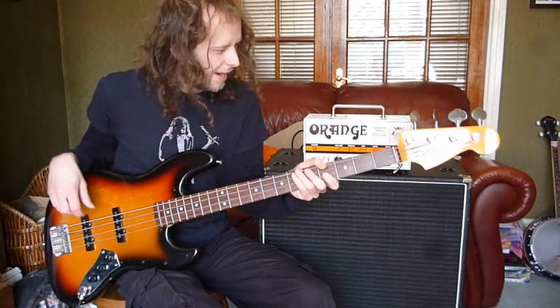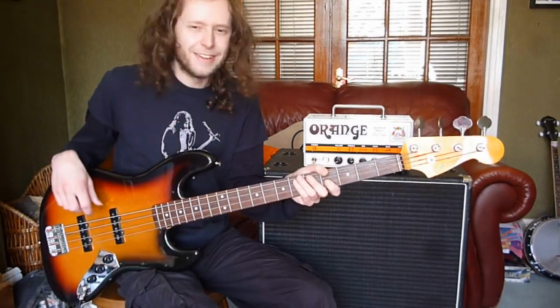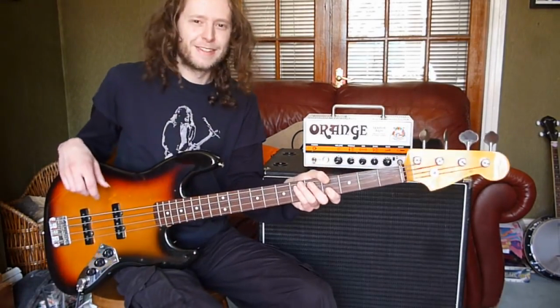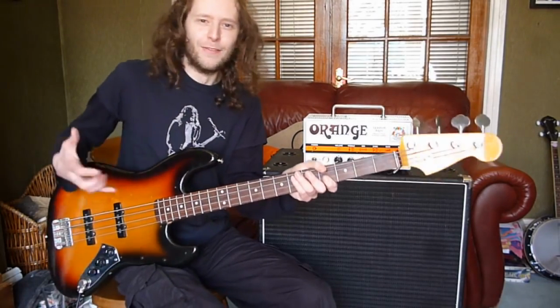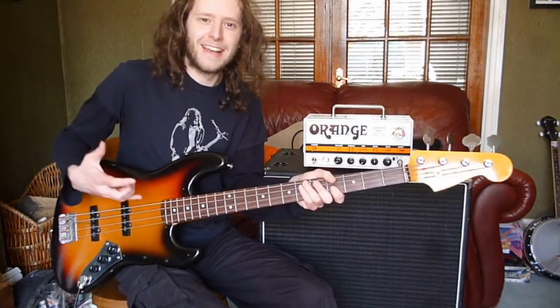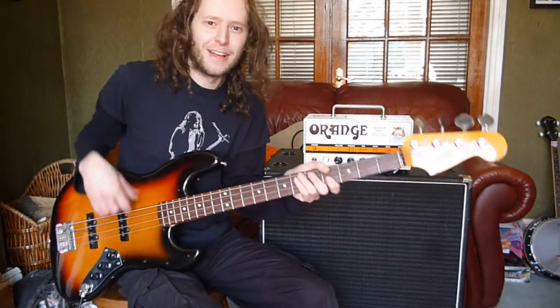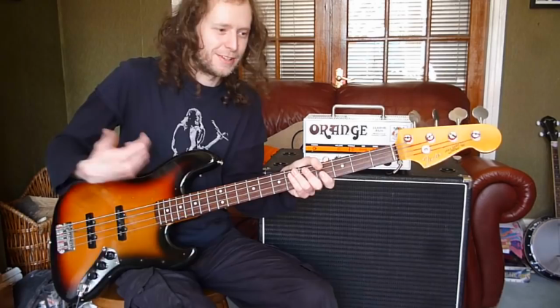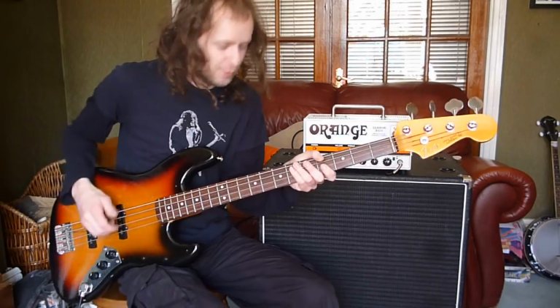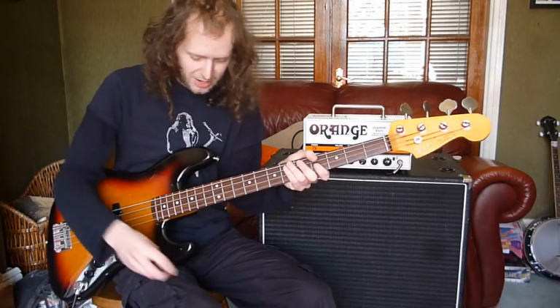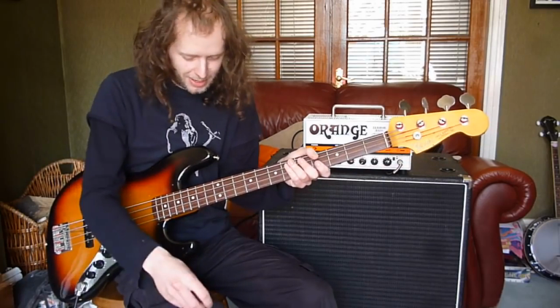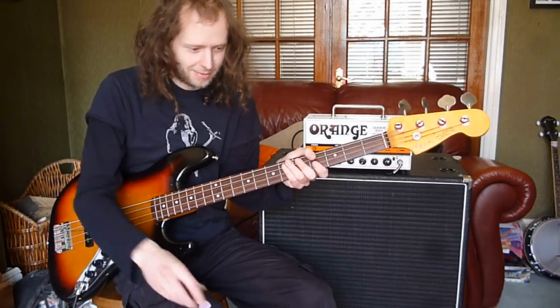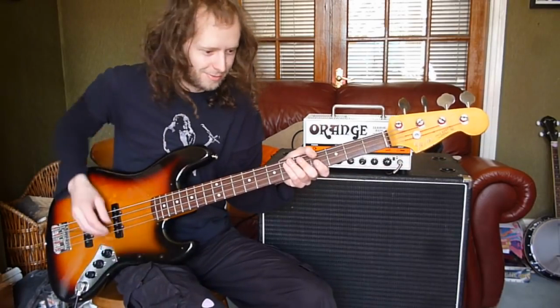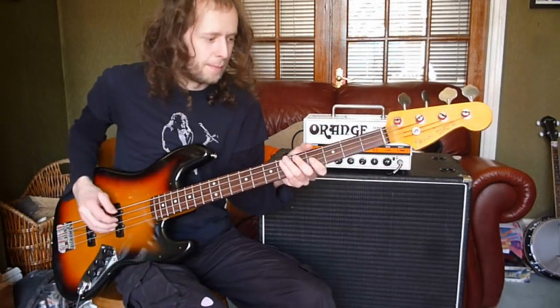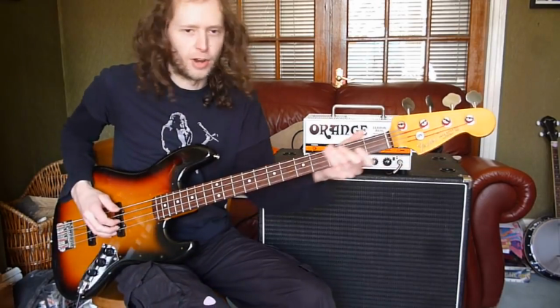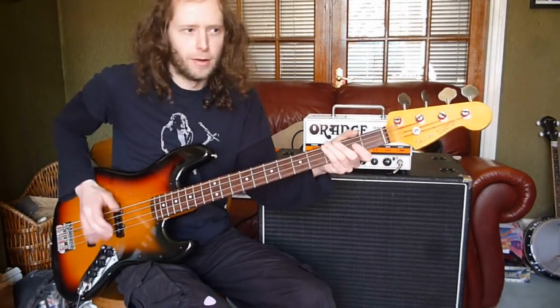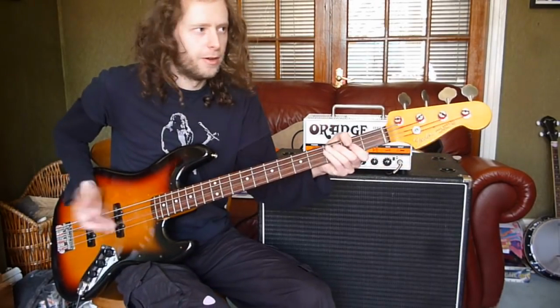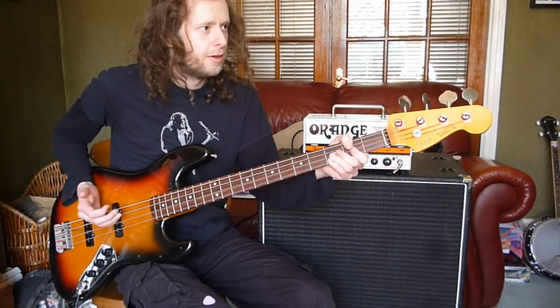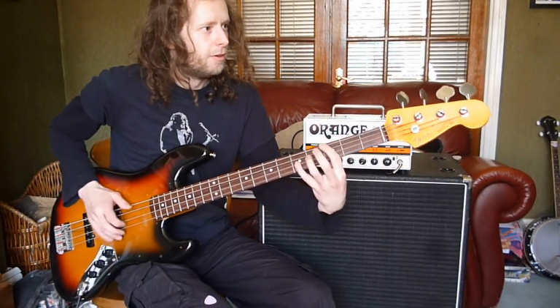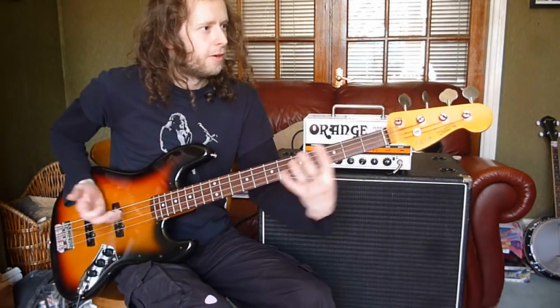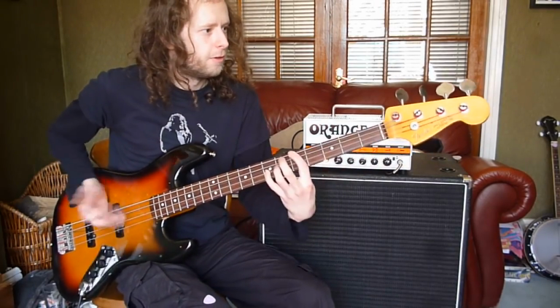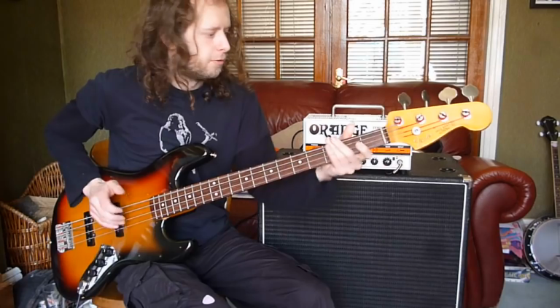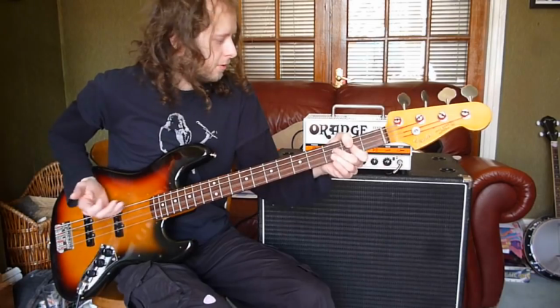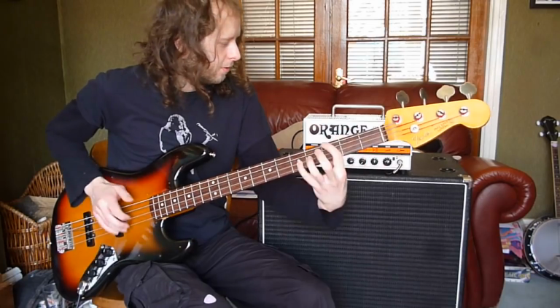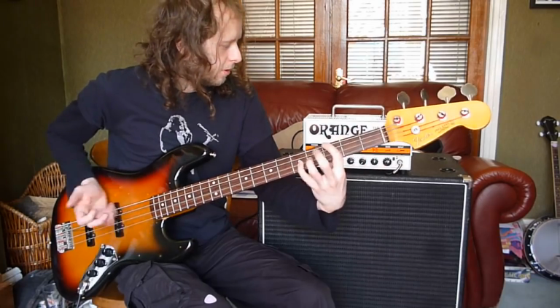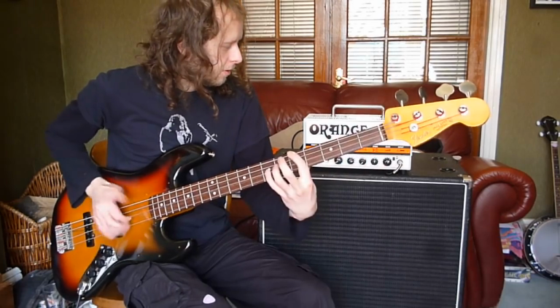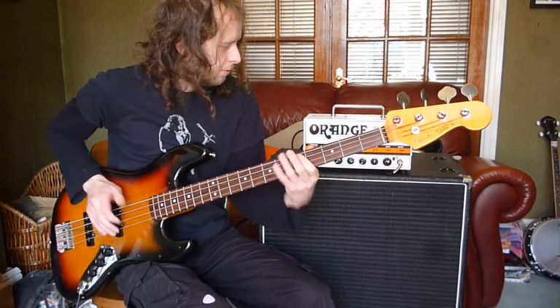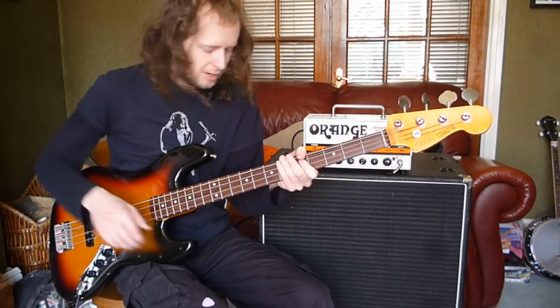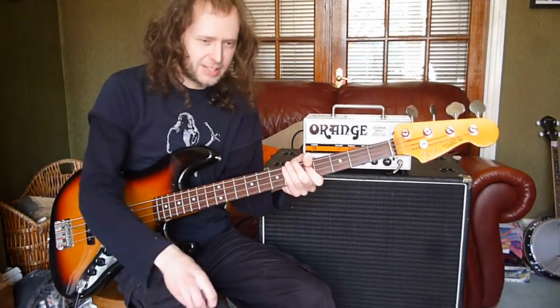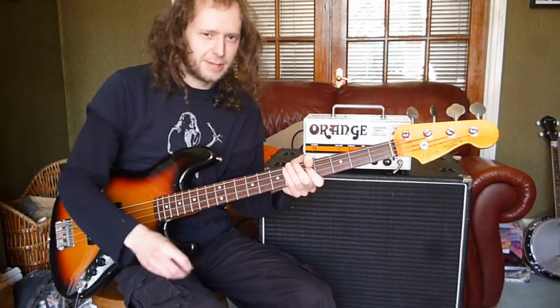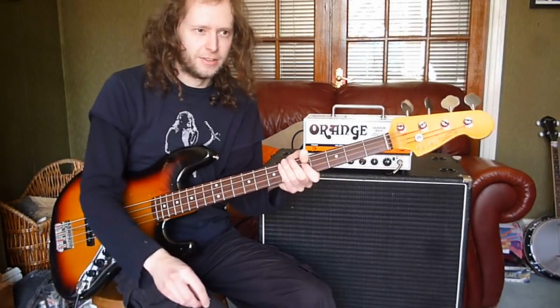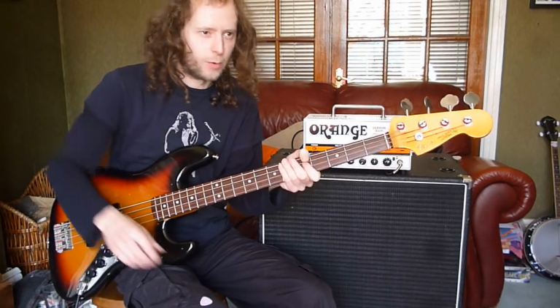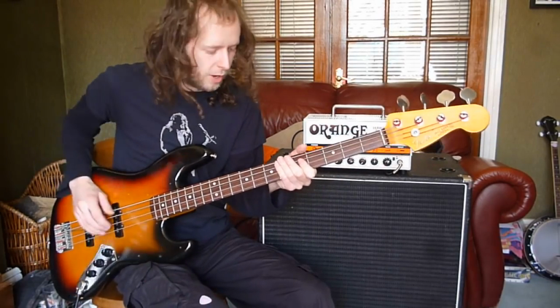I like it. It just sounds cool. I love that sound — that scoop treble sound. I can't slap bass very well, but it seems to do that quite well.